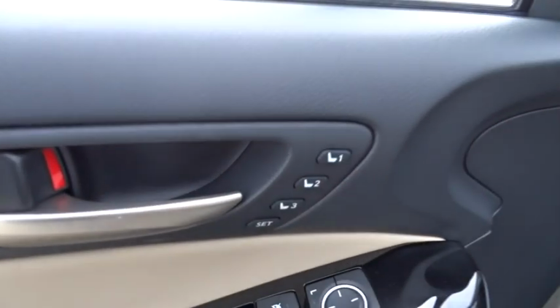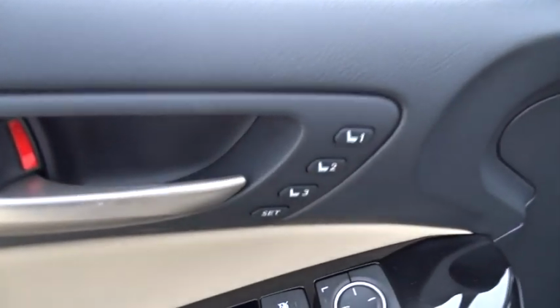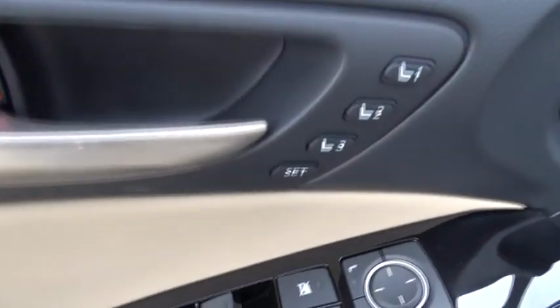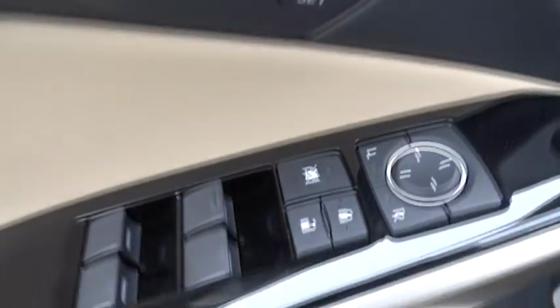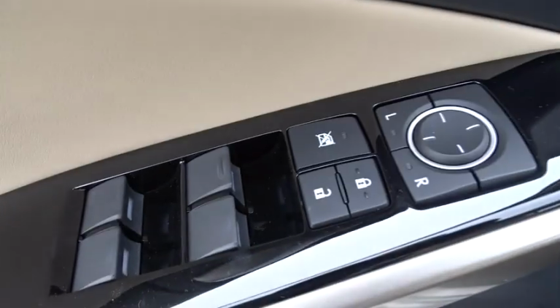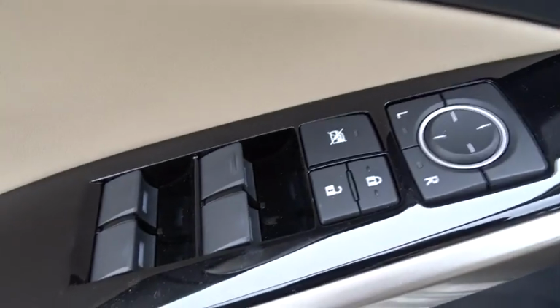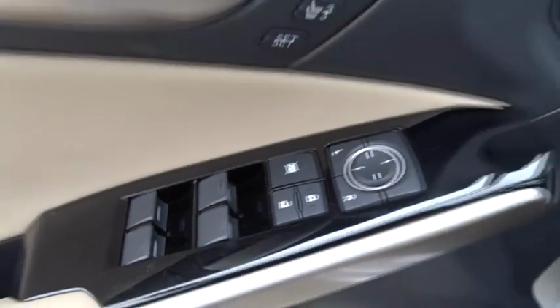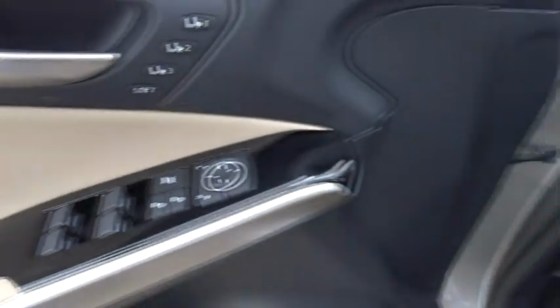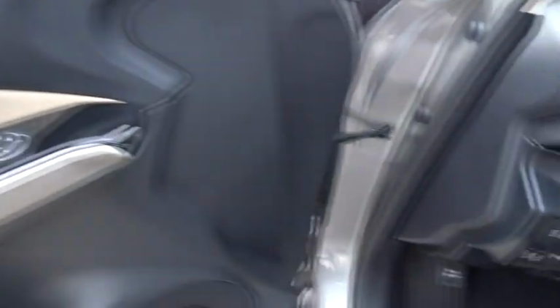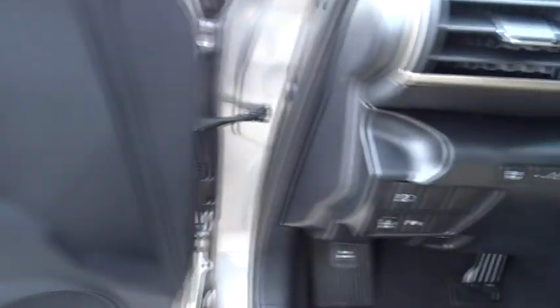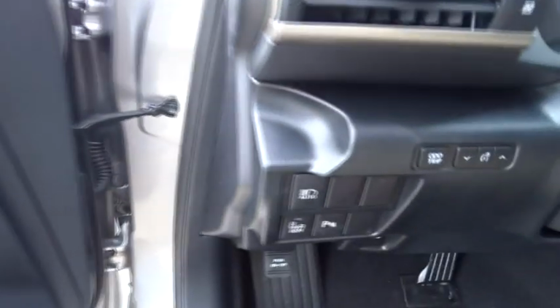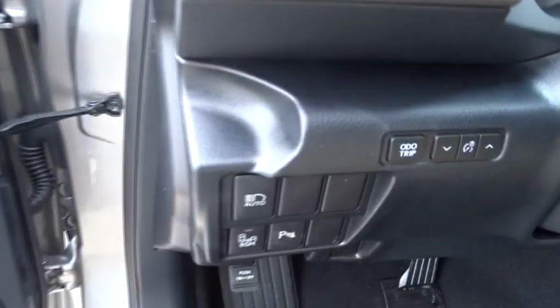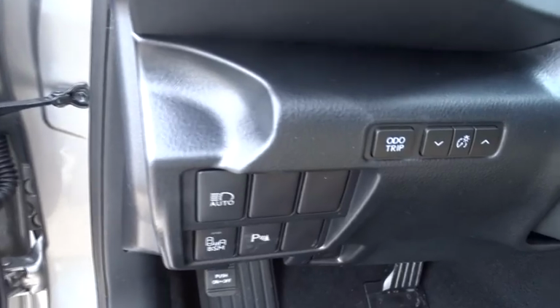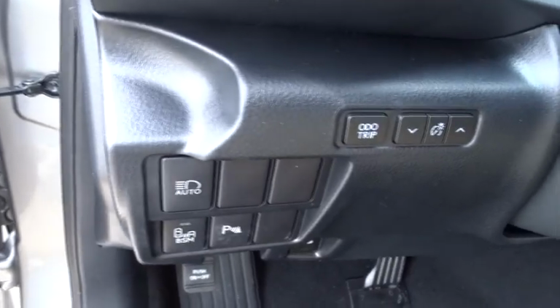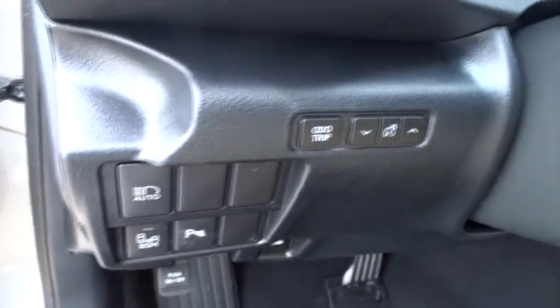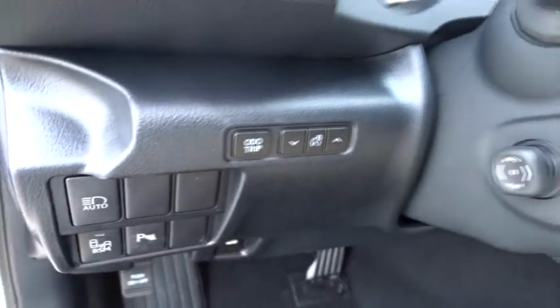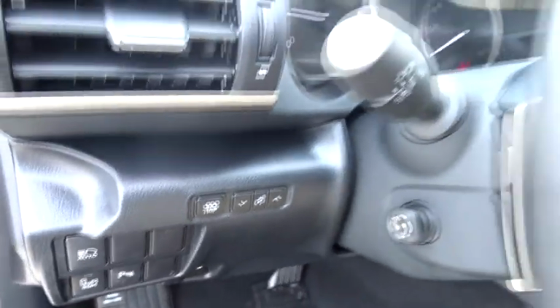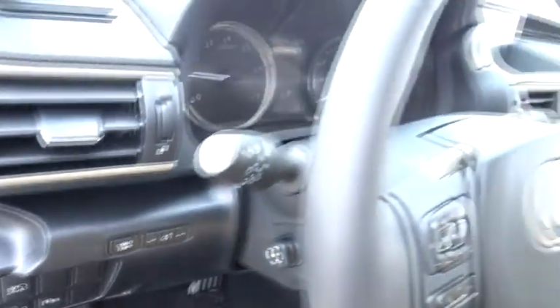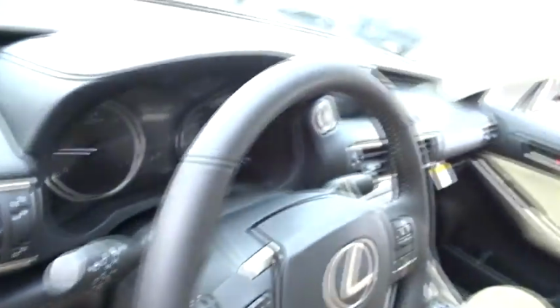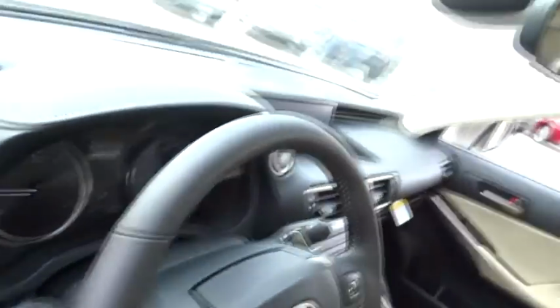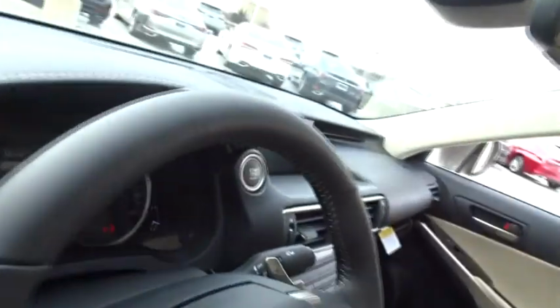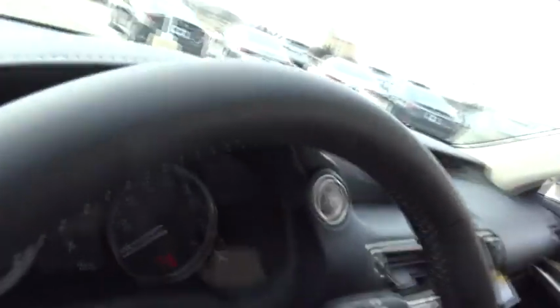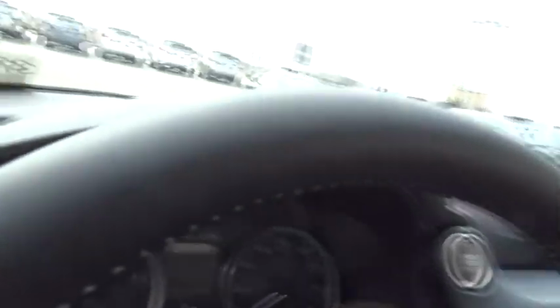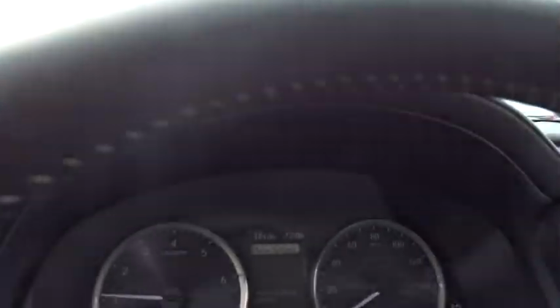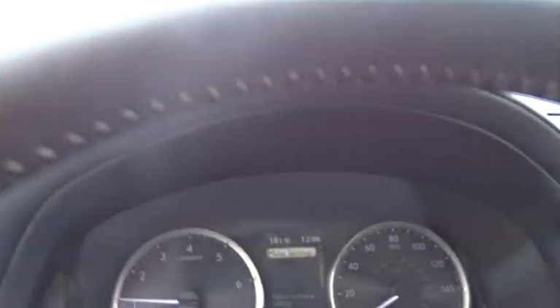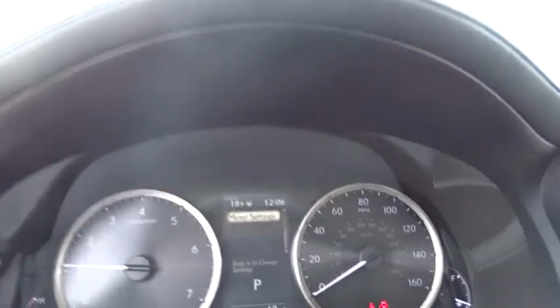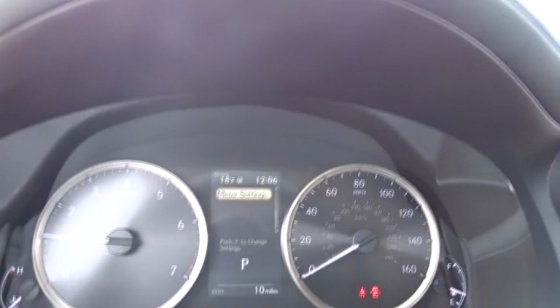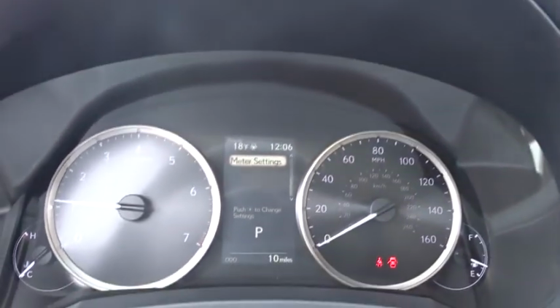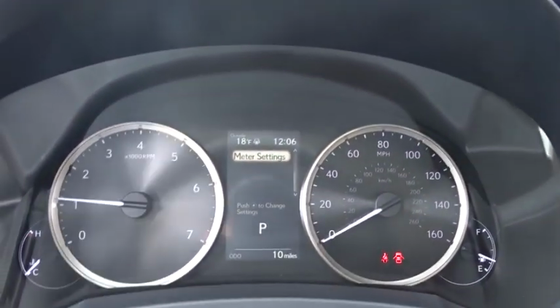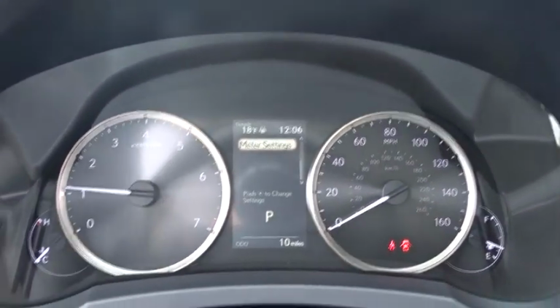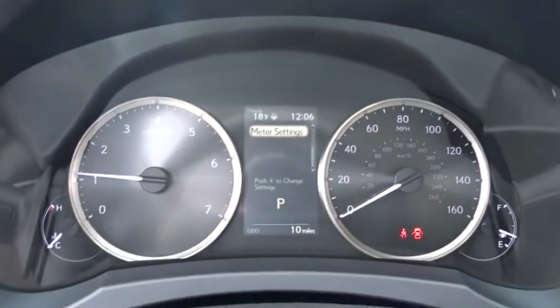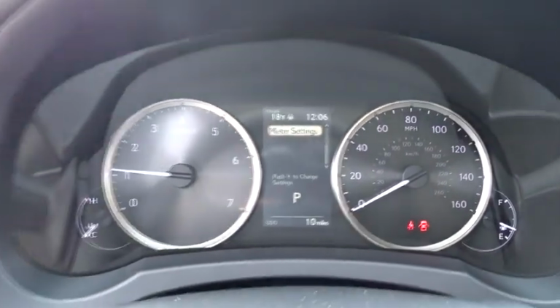Bluetooth, leather-wrapped steering wheel, power steering, adjustable steering wheel, keyless start, cruise control, auto-dimming rear-view mirror, aluminum wheels, four-wheel disc brakes, floor mats.